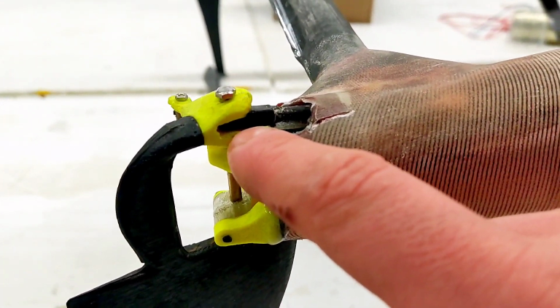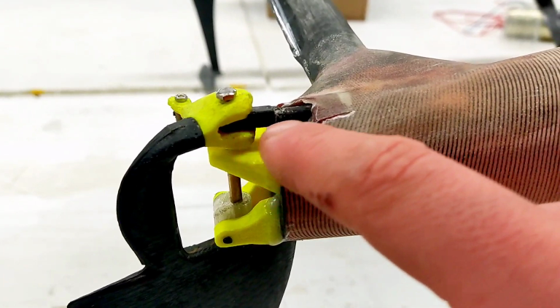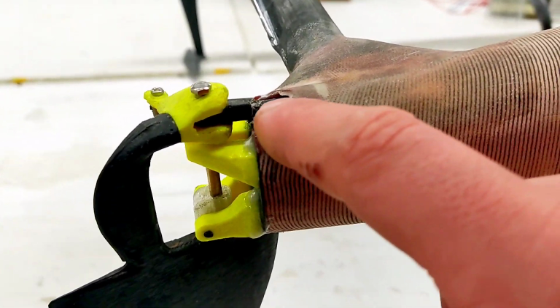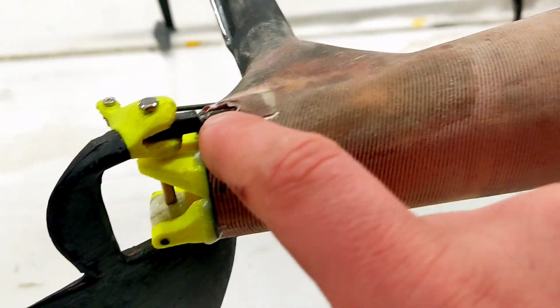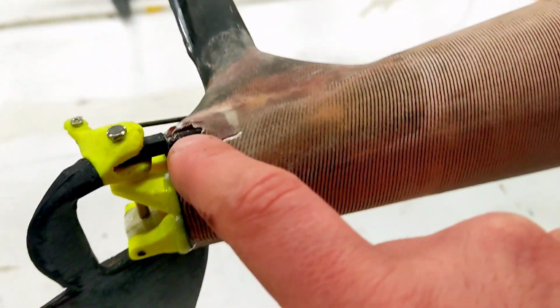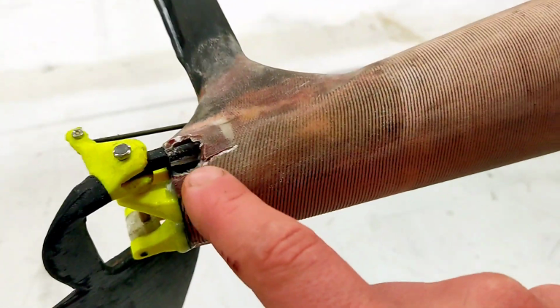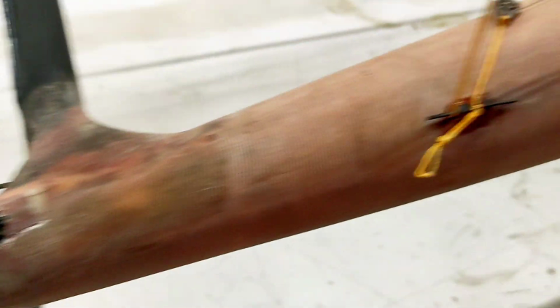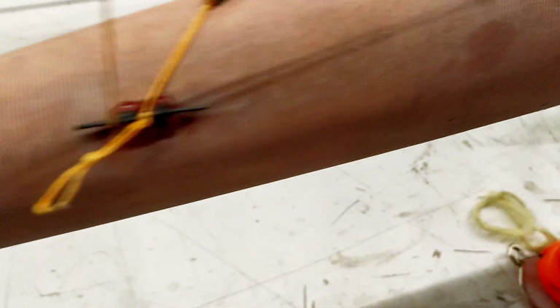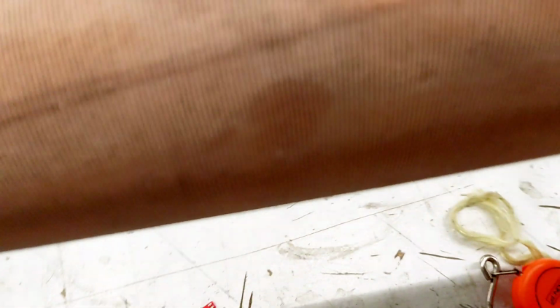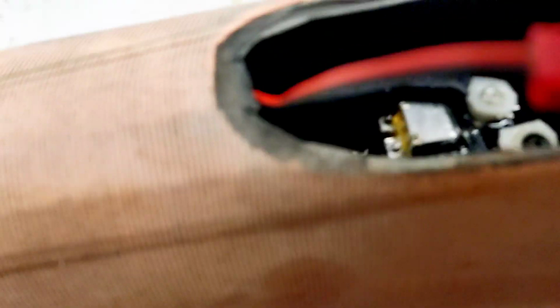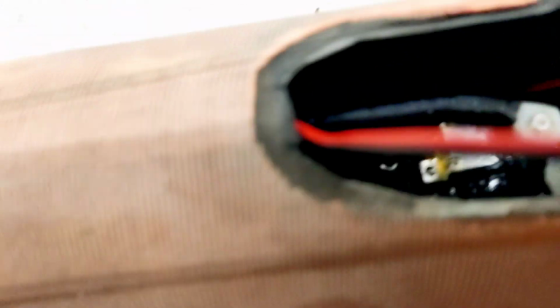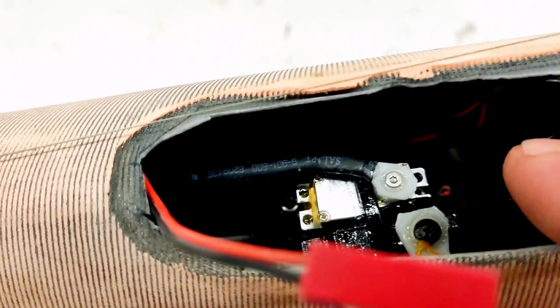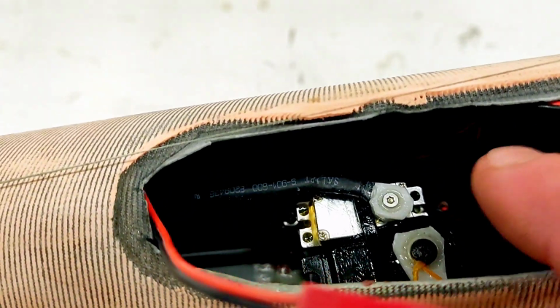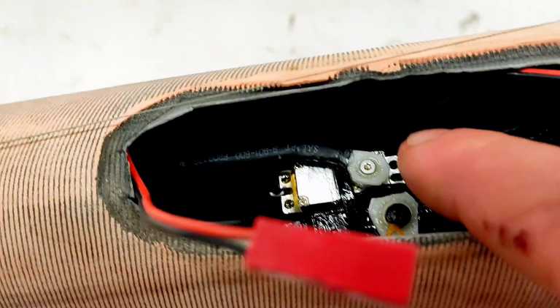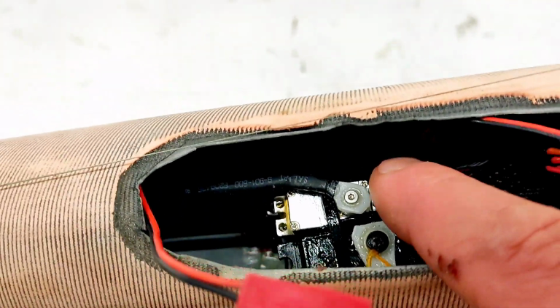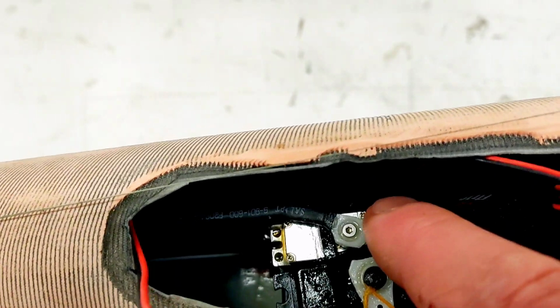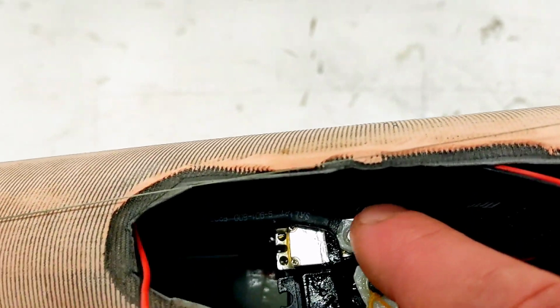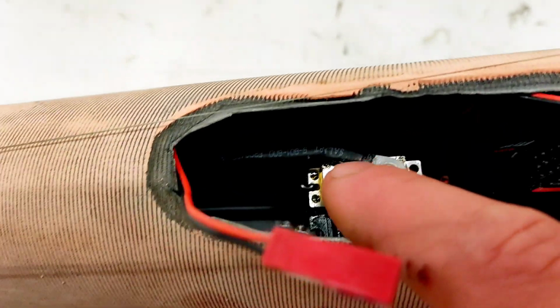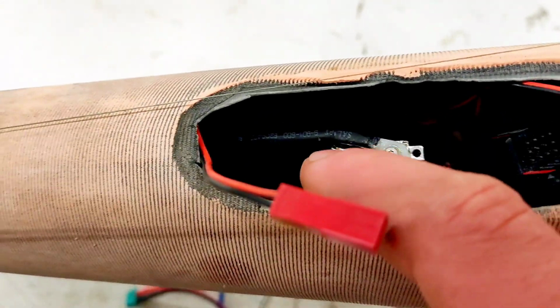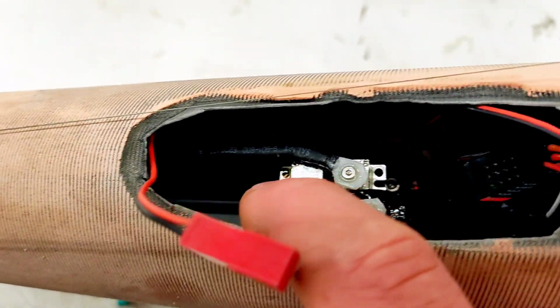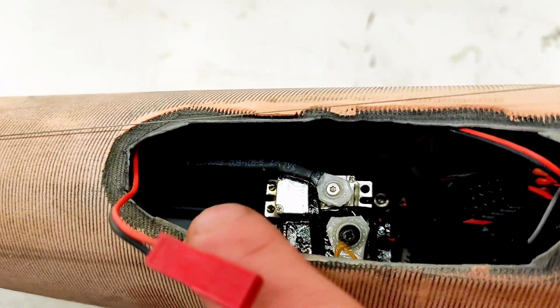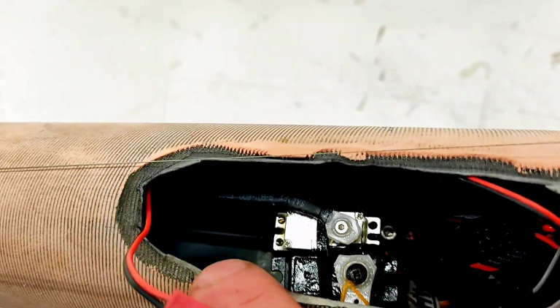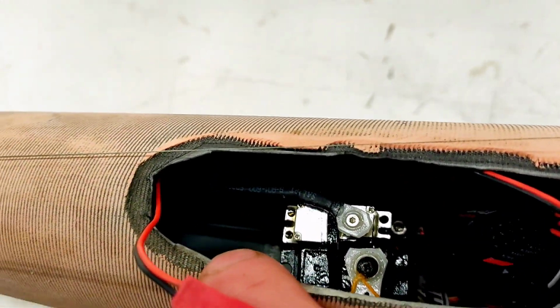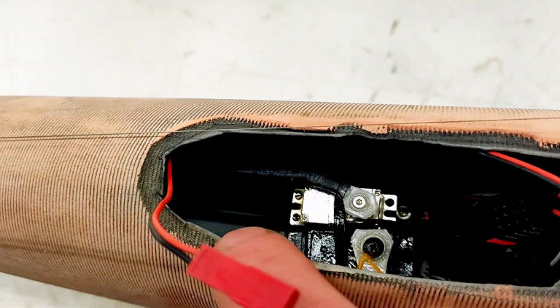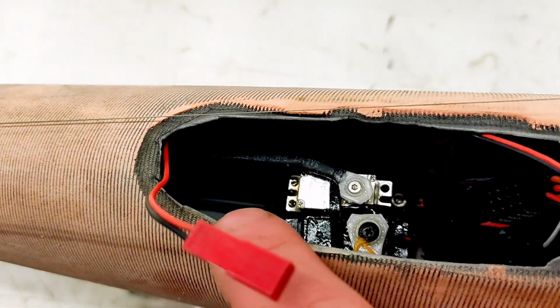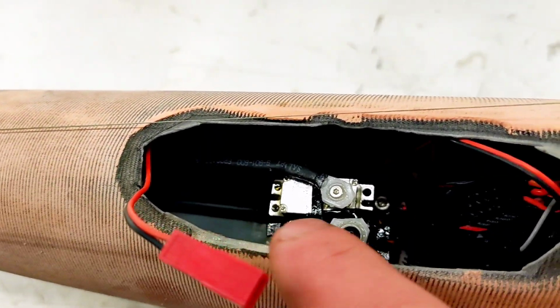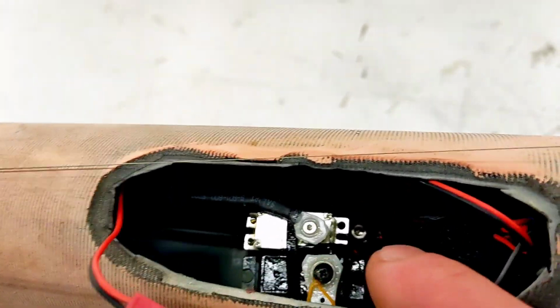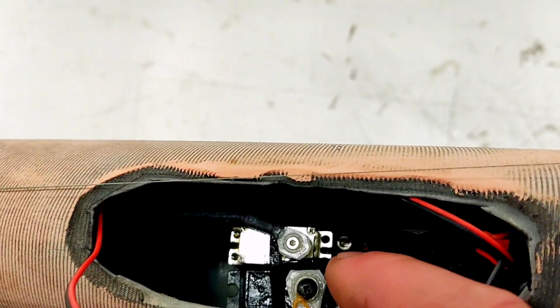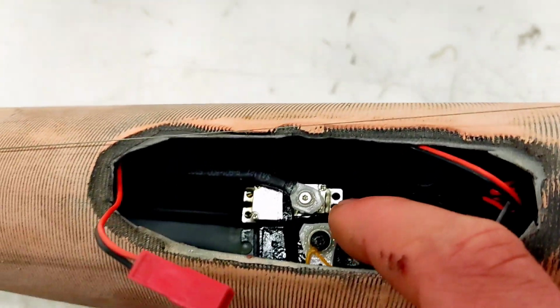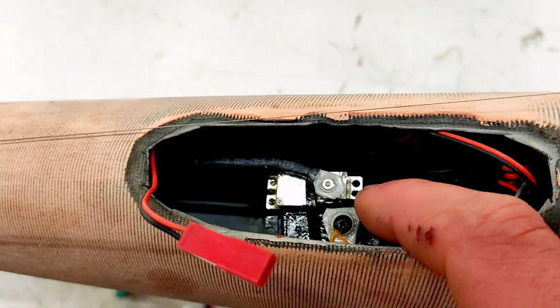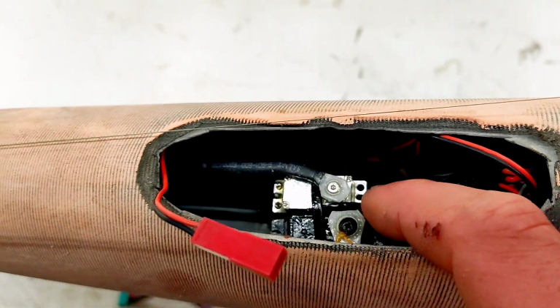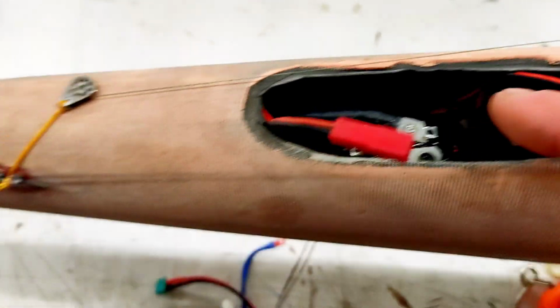This ball joint connects to the servo down there, the lowest one. There you can see the carbon fiber rod going beneath these two servos.